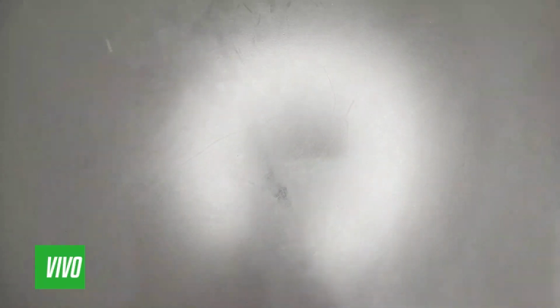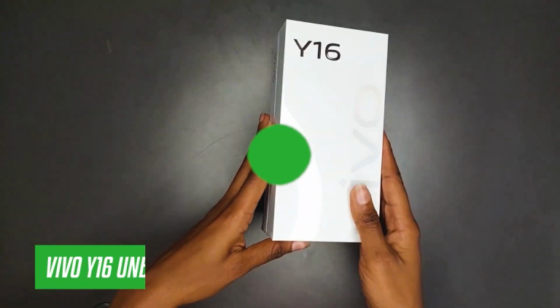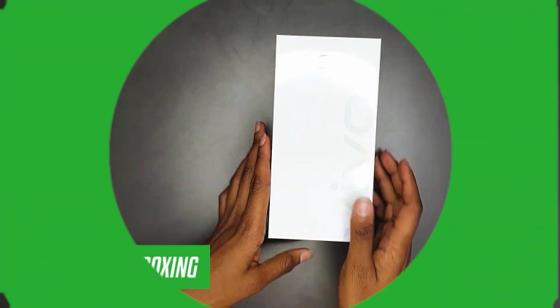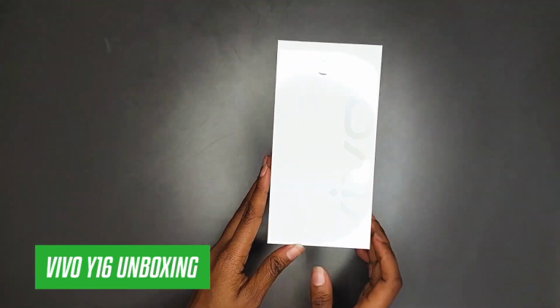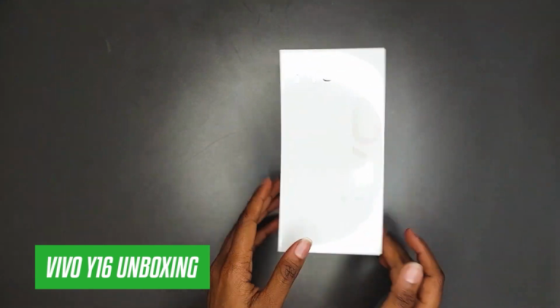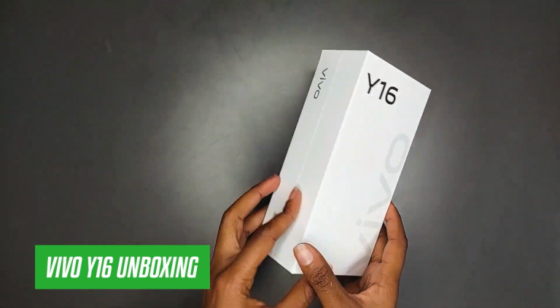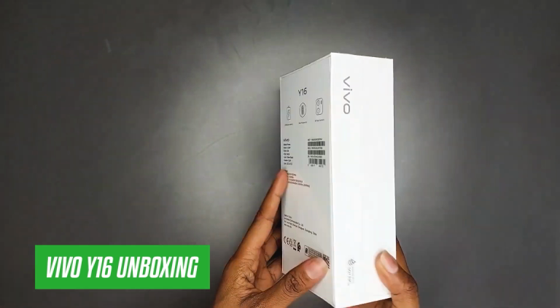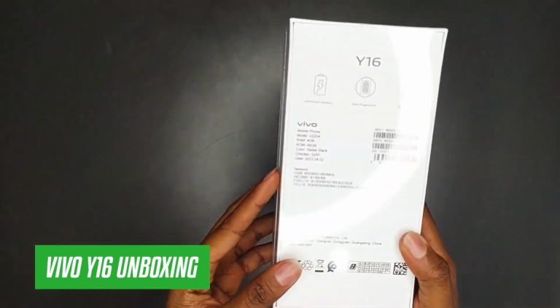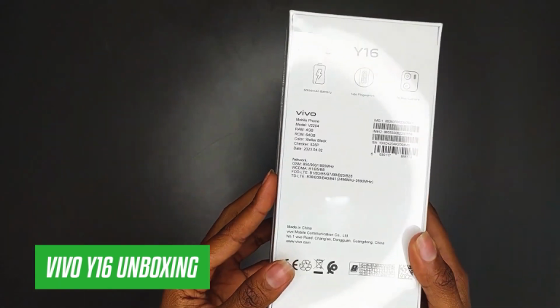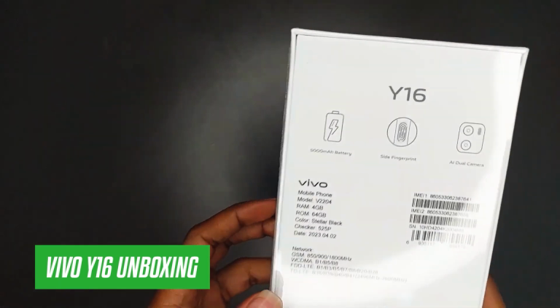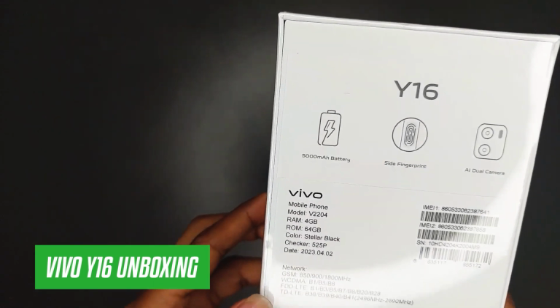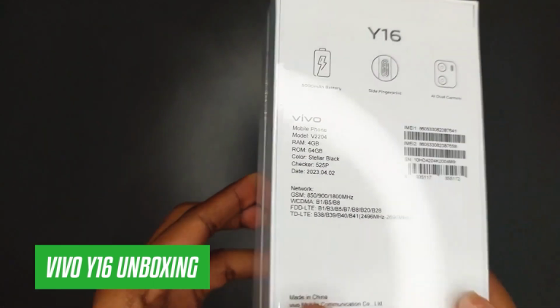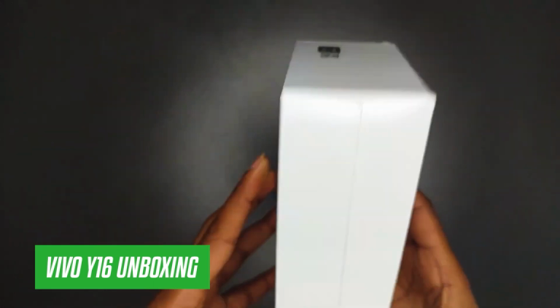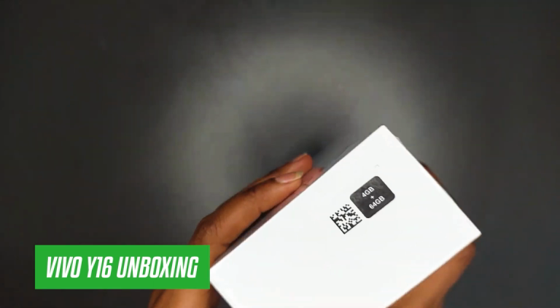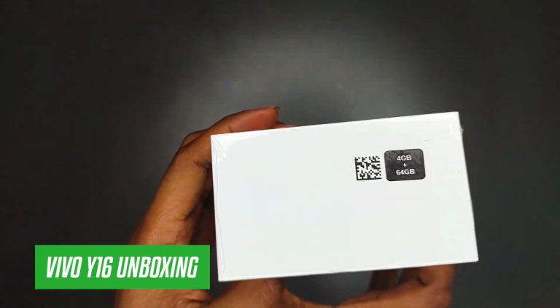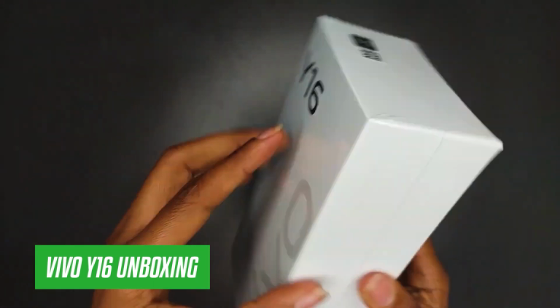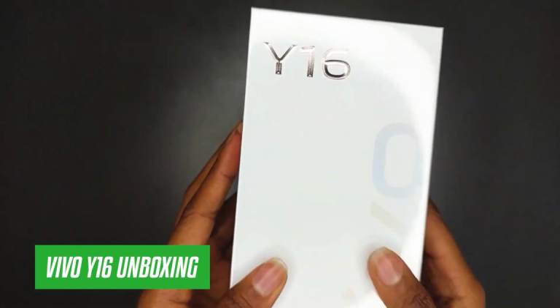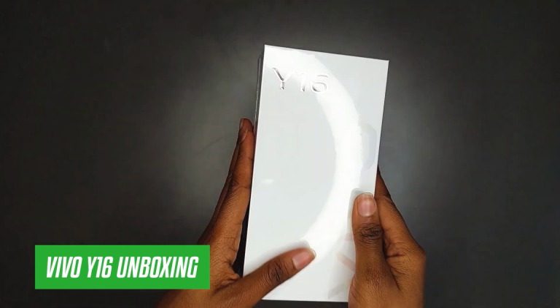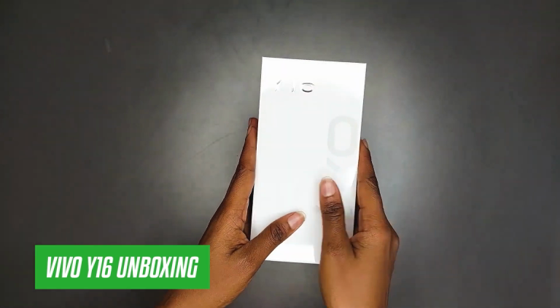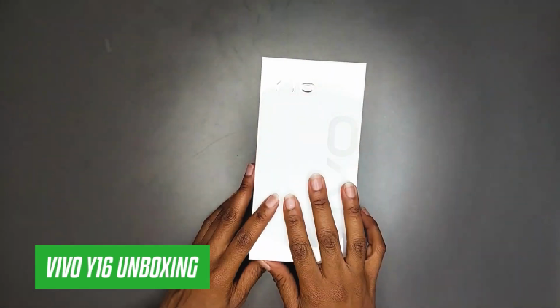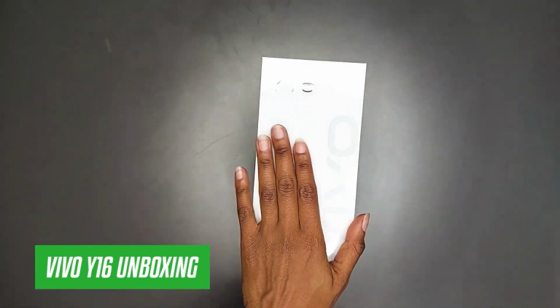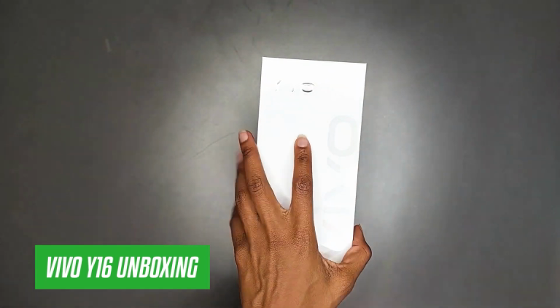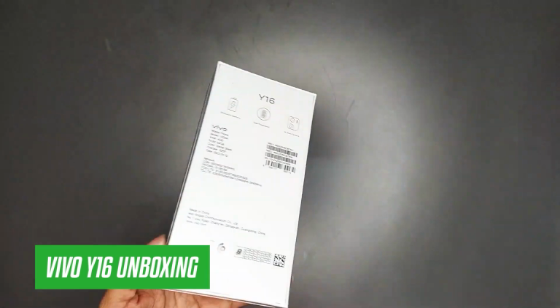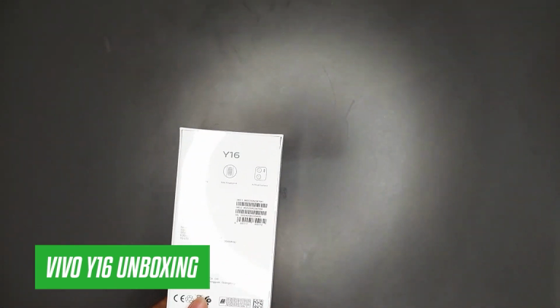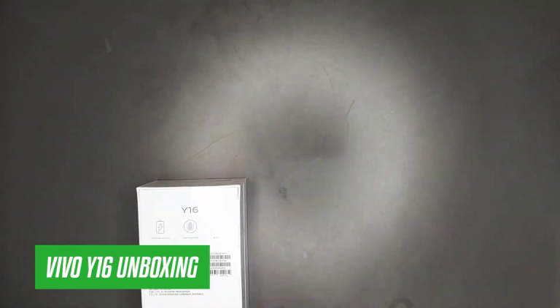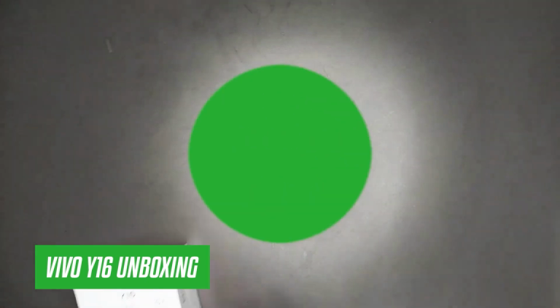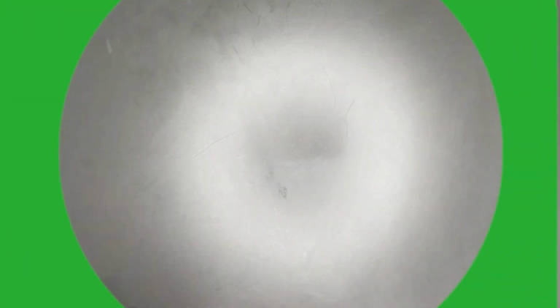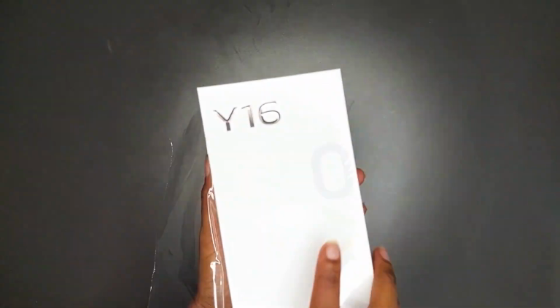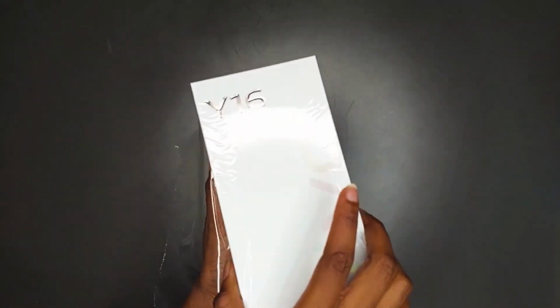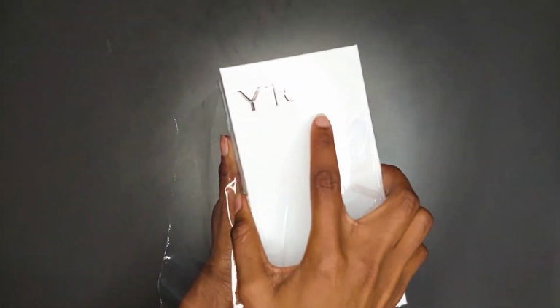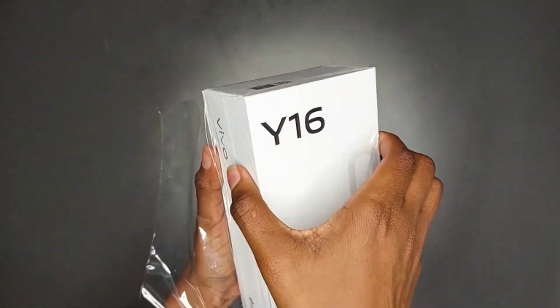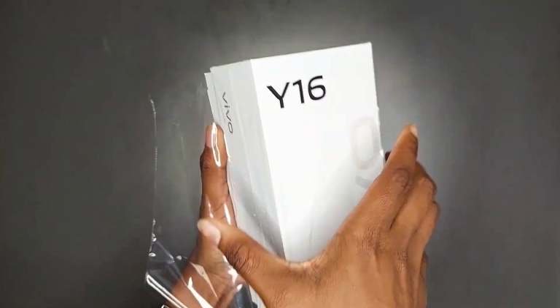Do you just have 18,500 Kenyan shillings in your account but are in desperate need of a phone? Well, we at Phone Place Kenya have the right phone for you — the Vivo Y16. Hi, it's Joy from Phone Place Kenya, and let's take a look at what this phone has to offer.